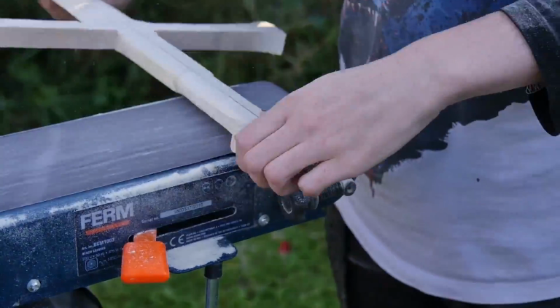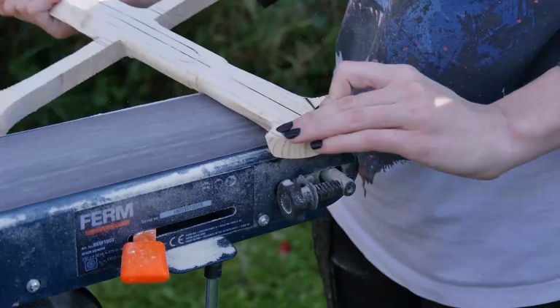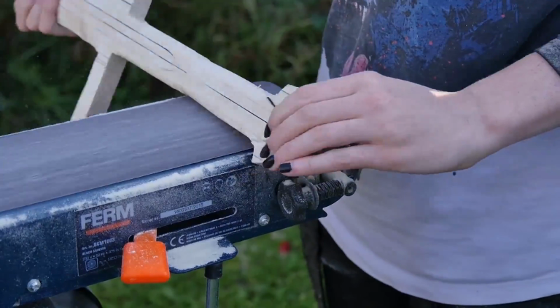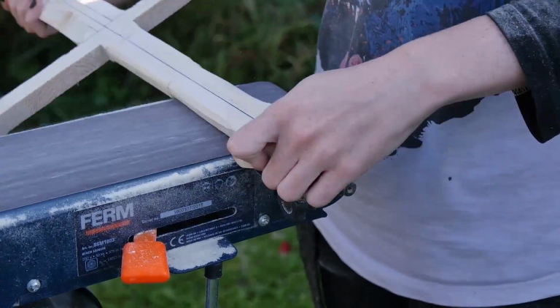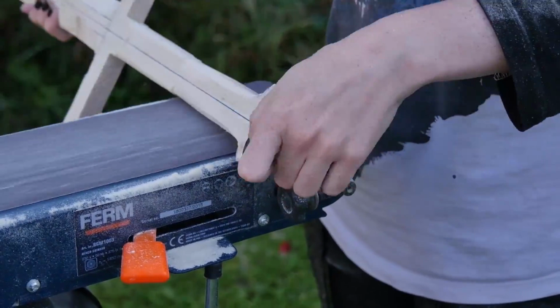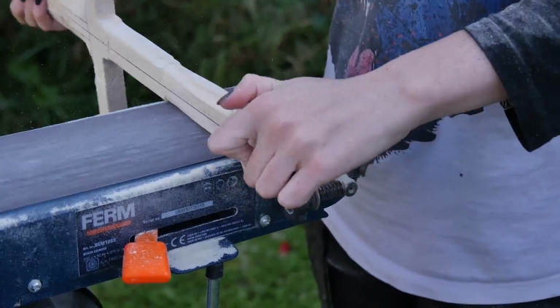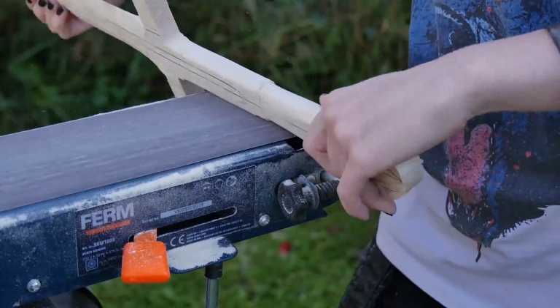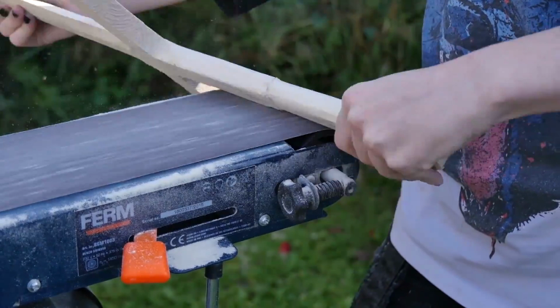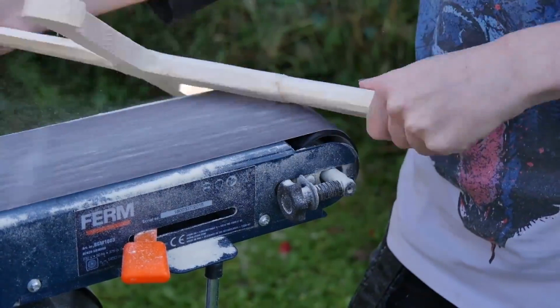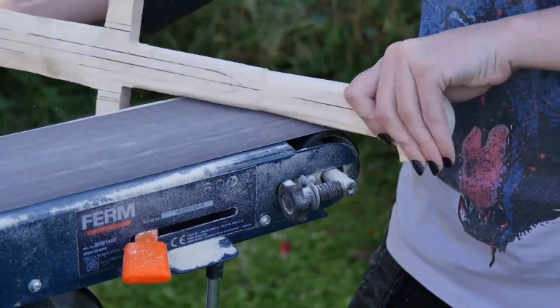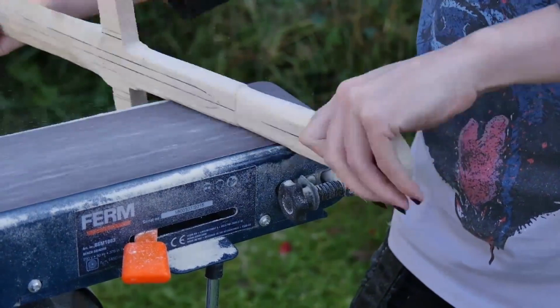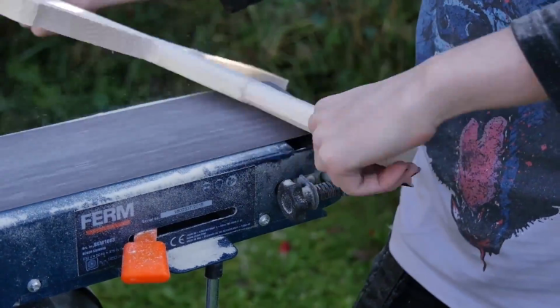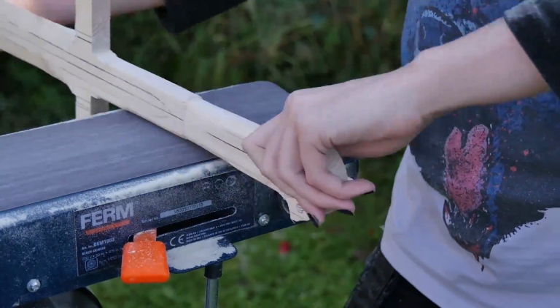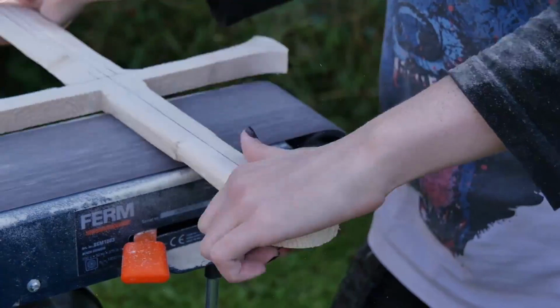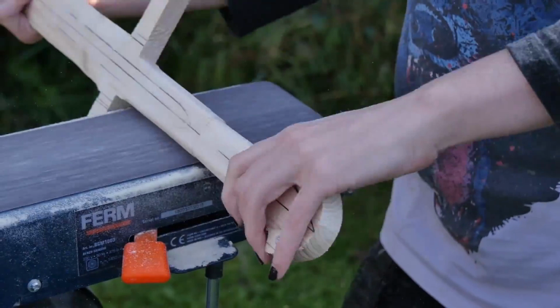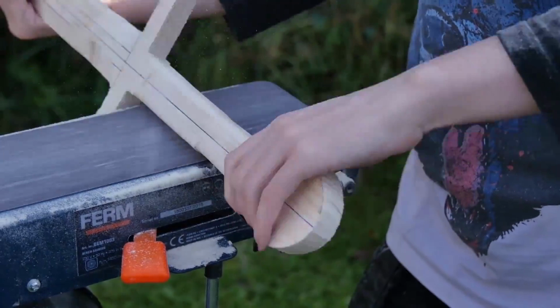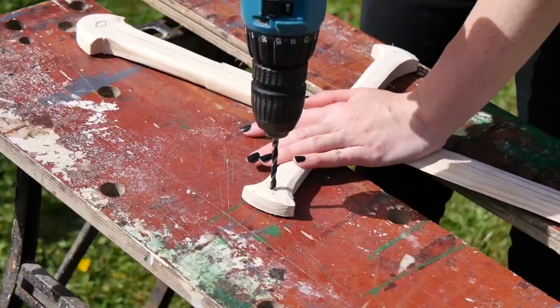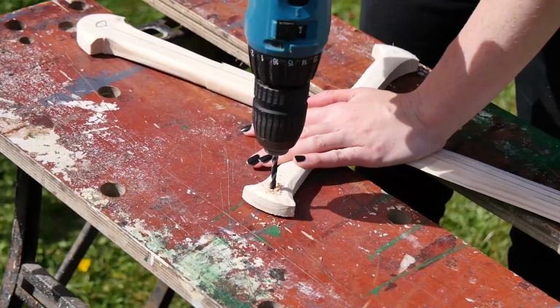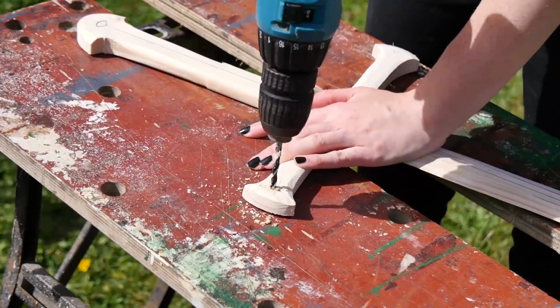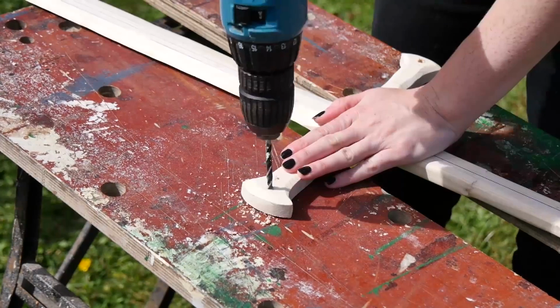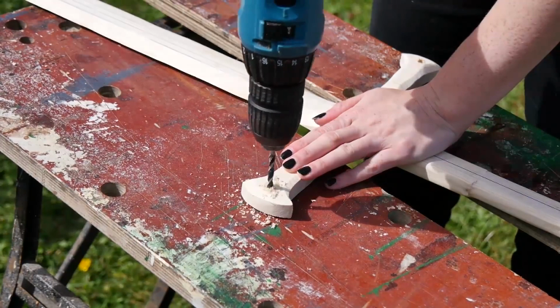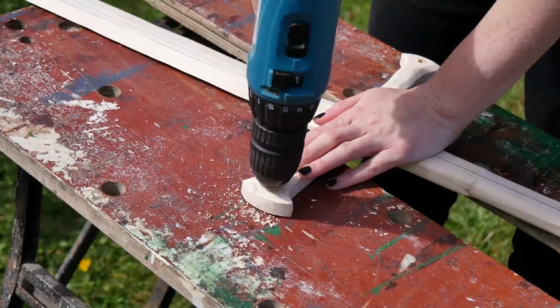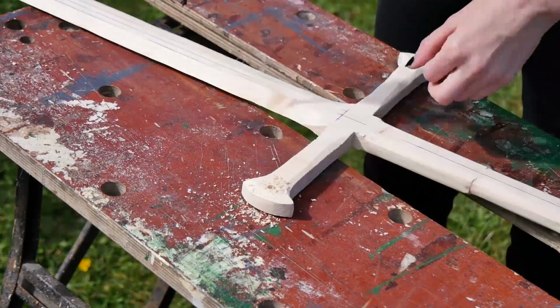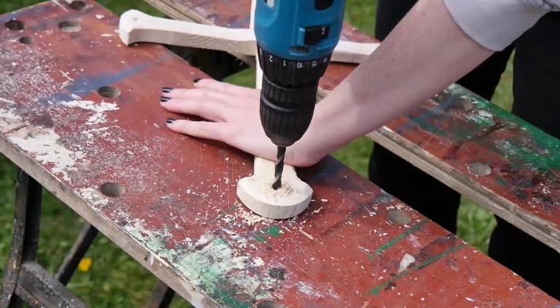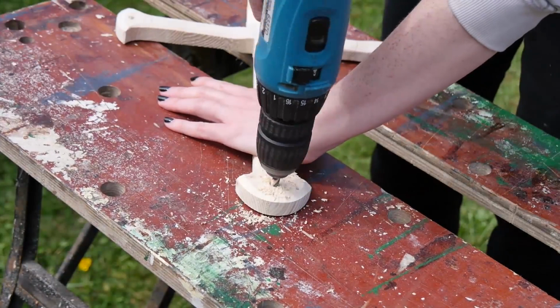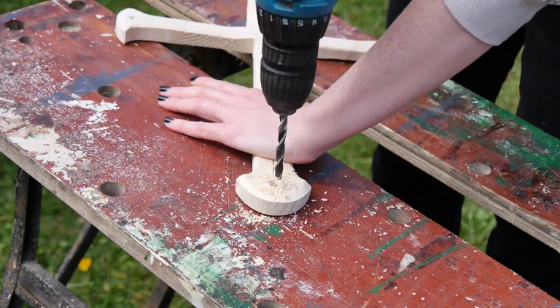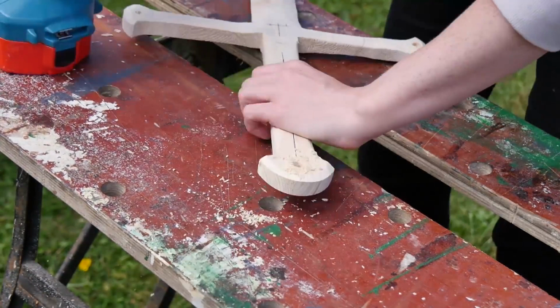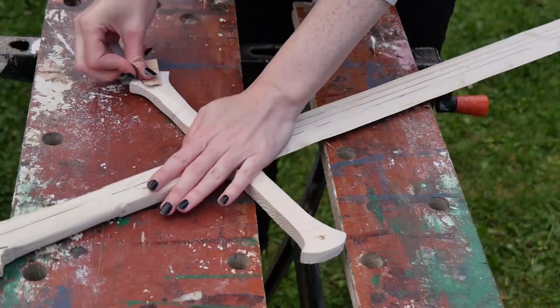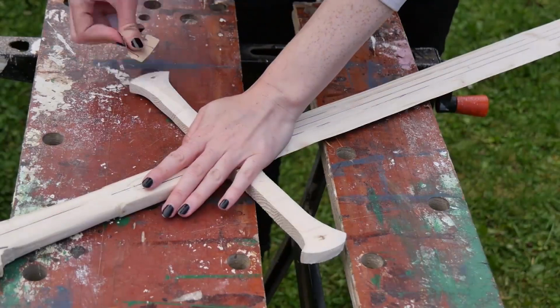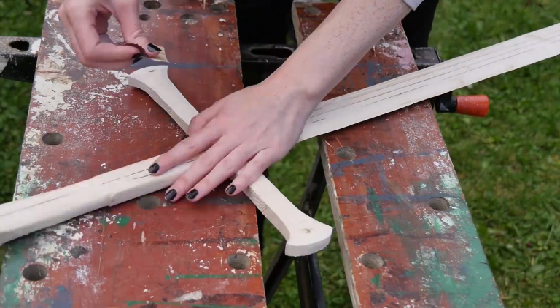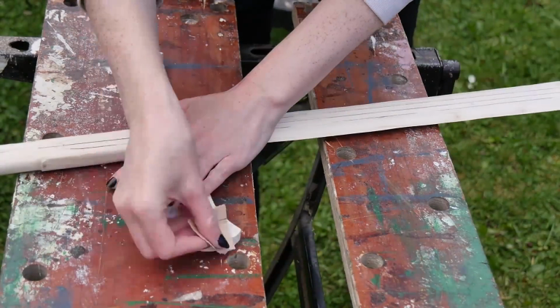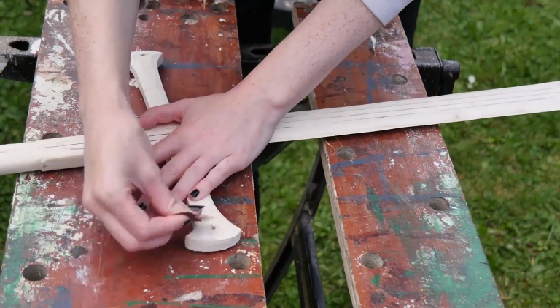Shaping the handle was surprisingly easy because my sanding belt just happened to be the perfect width. I drilled a hole on each side of the guard and in the pommel, and again used some sandpaper to take off any bits that chipped.